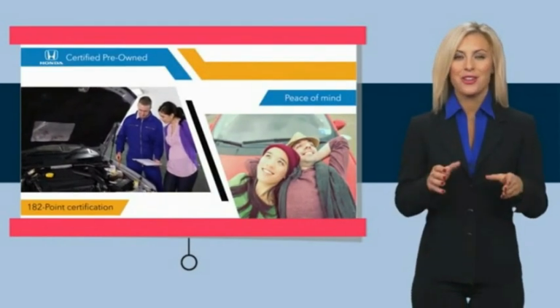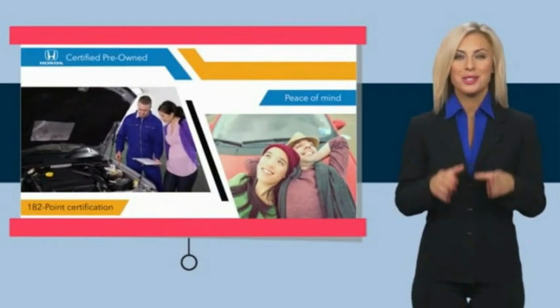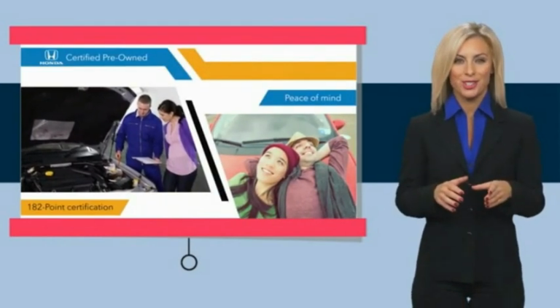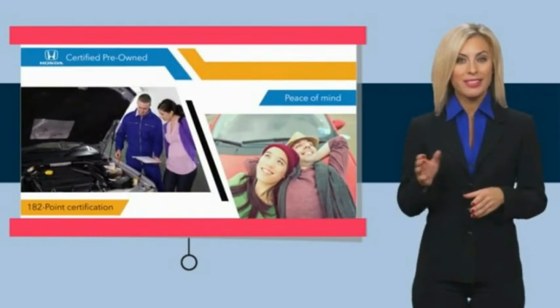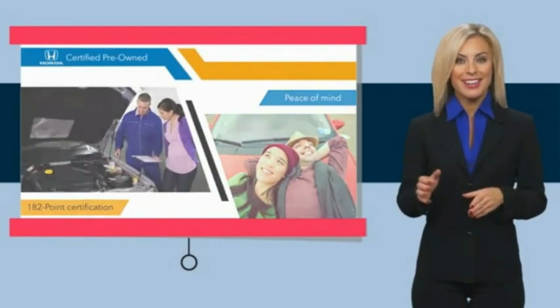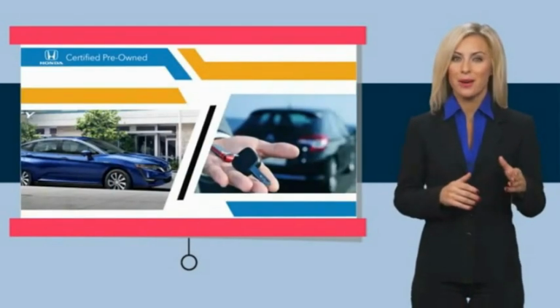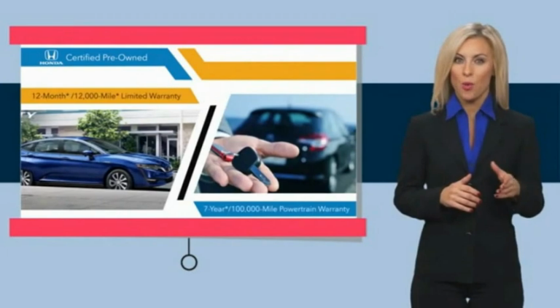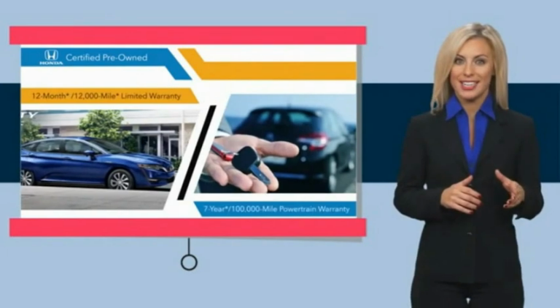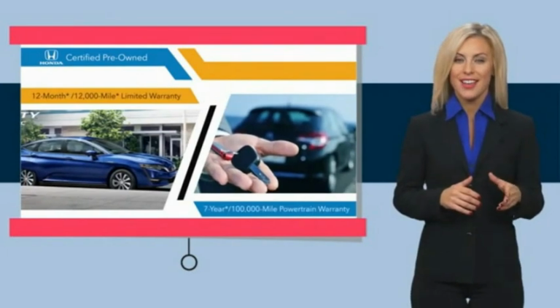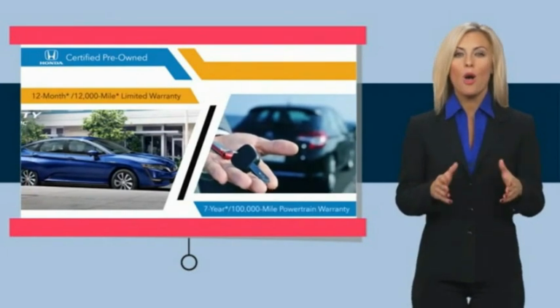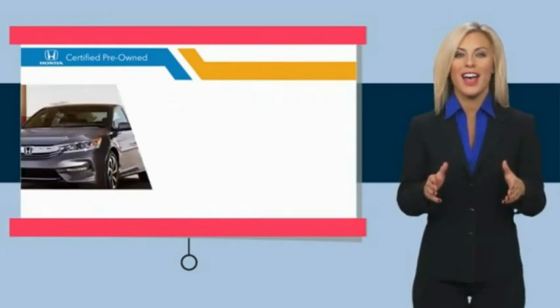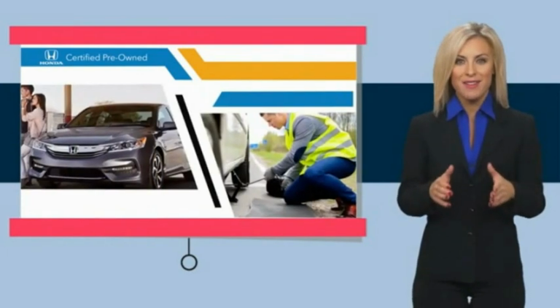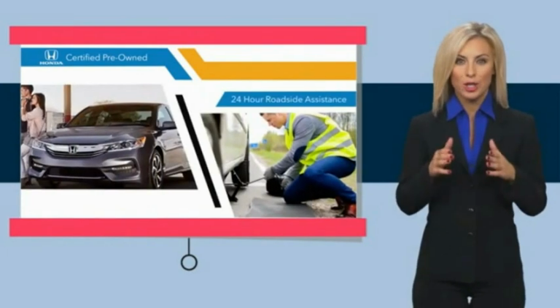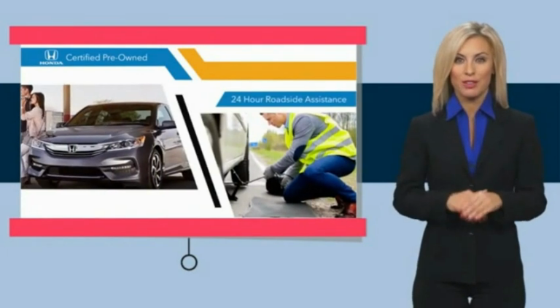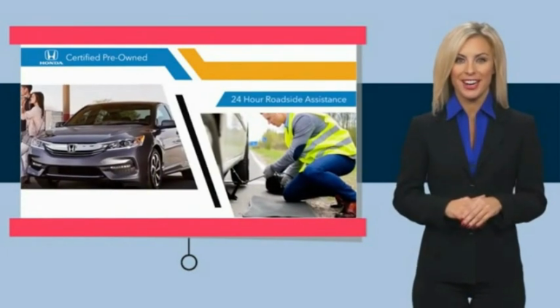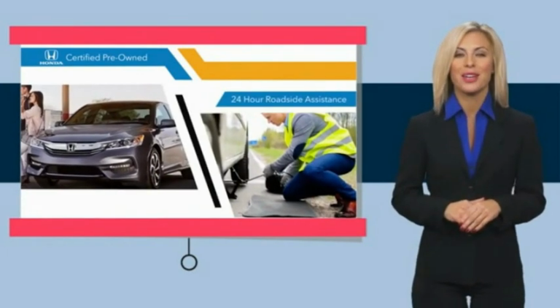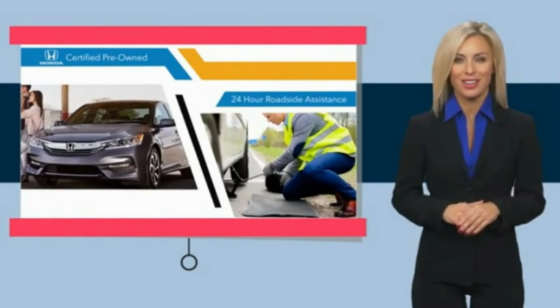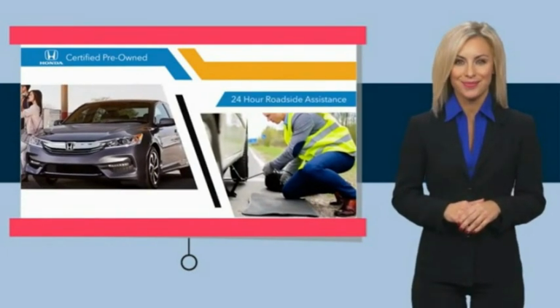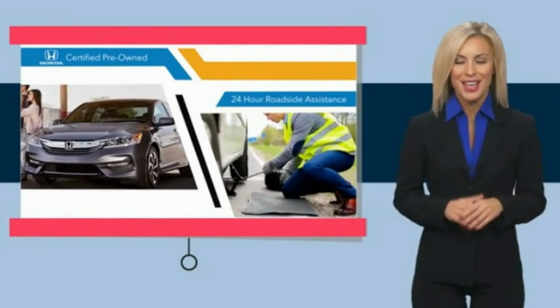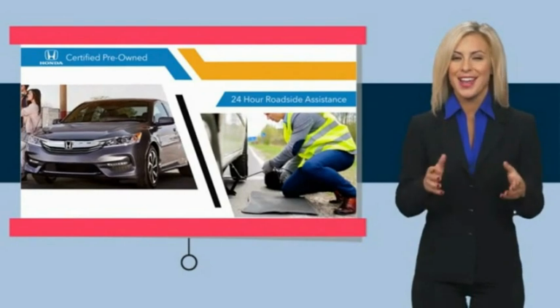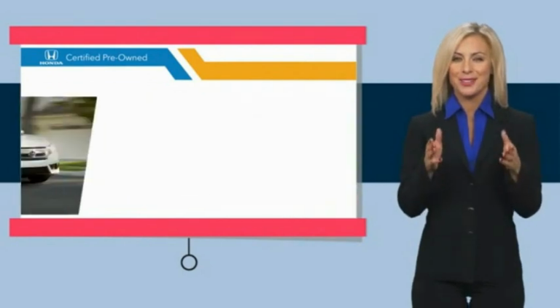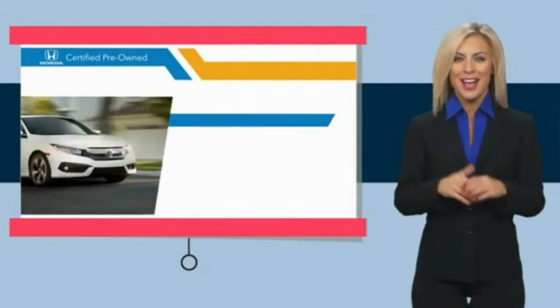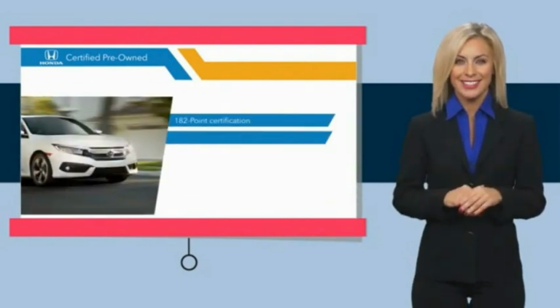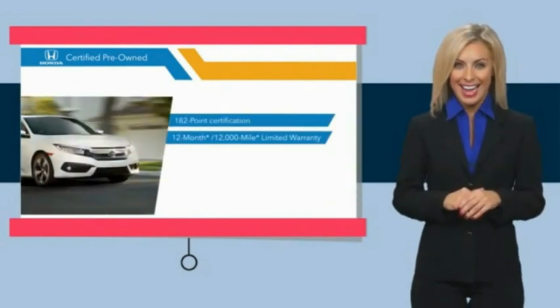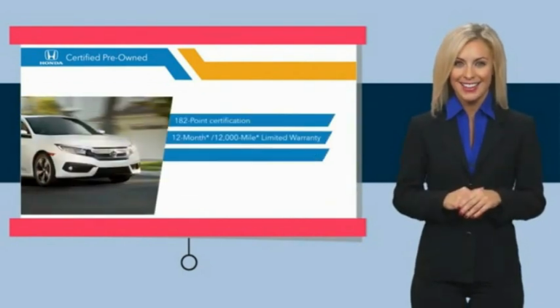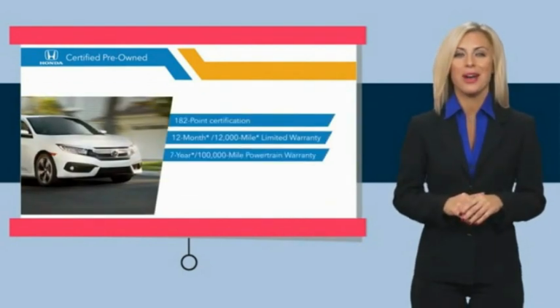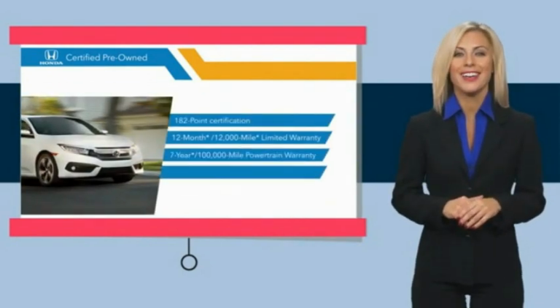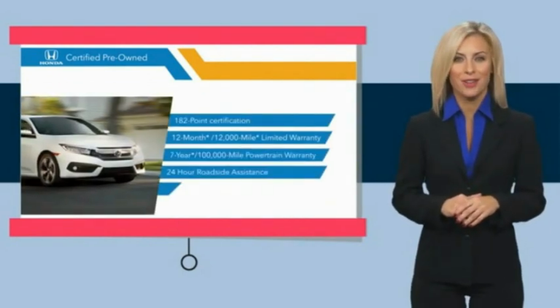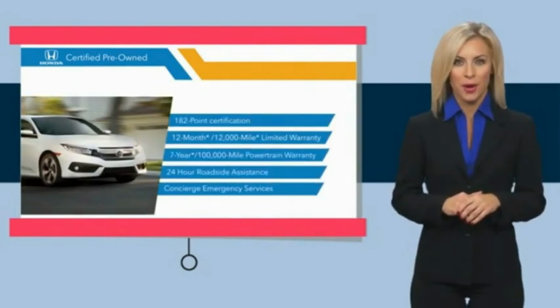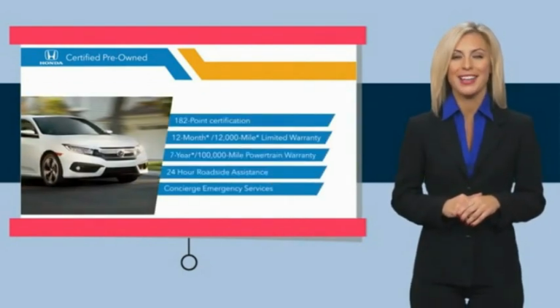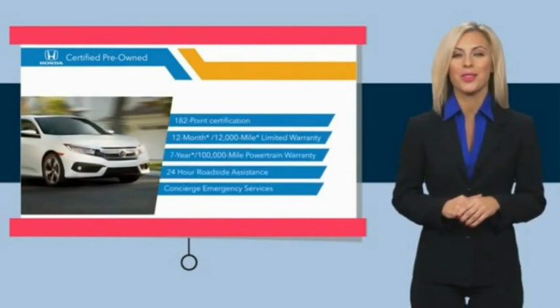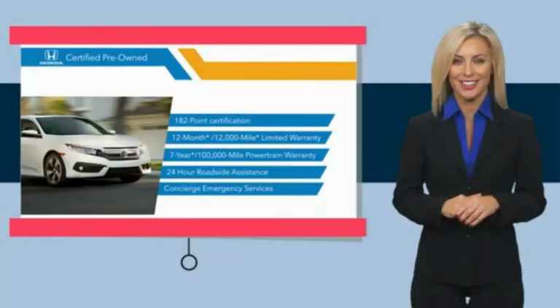Thorough inspections, both limited and powertrain warranties, all provide the comfort you're looking for in a pre-owned vehicle. Stop by your local Honda dealer today to see why the Honda Certified Program is worth looking into.